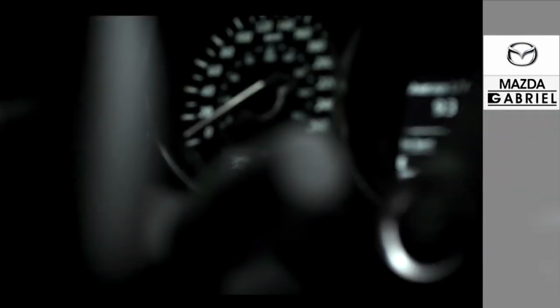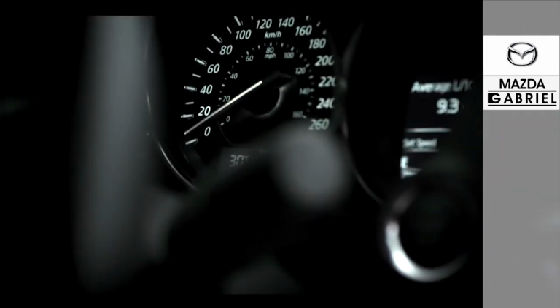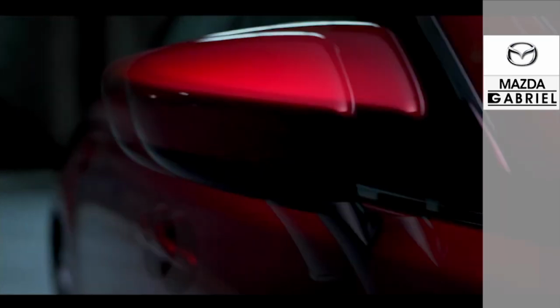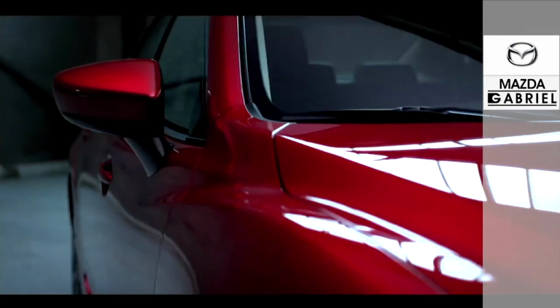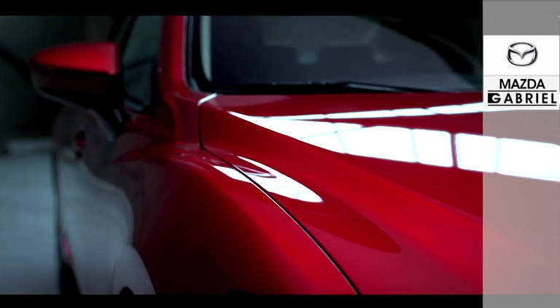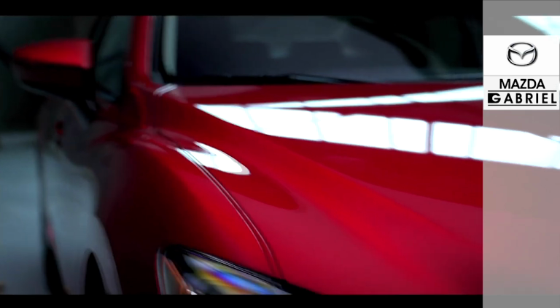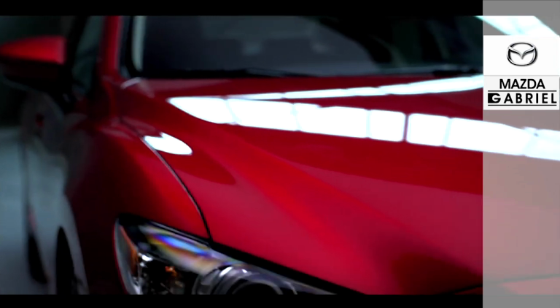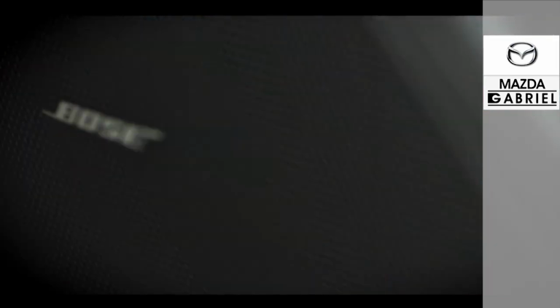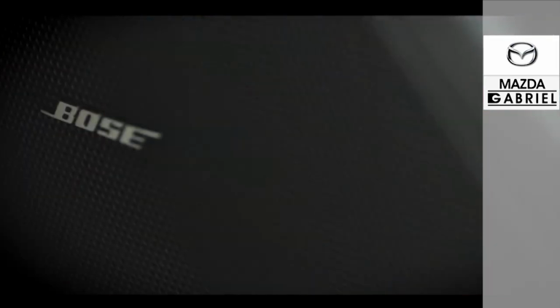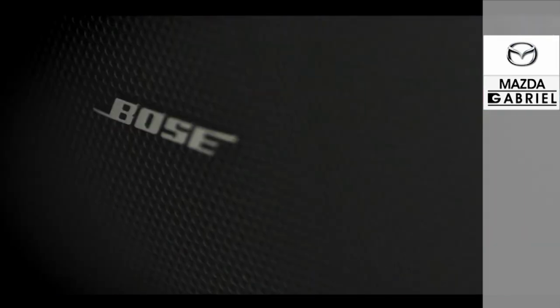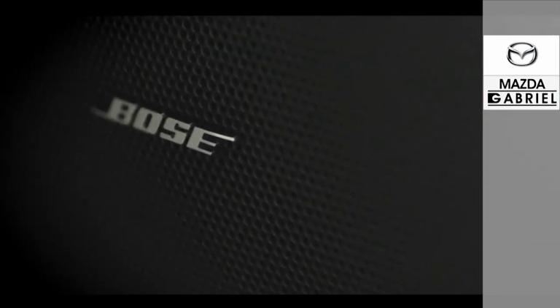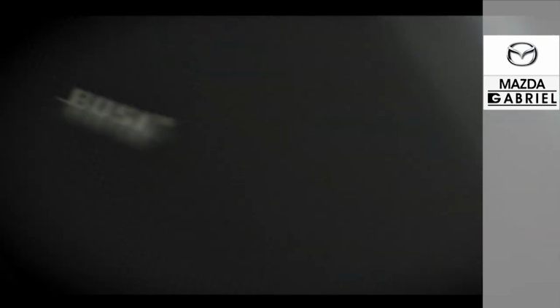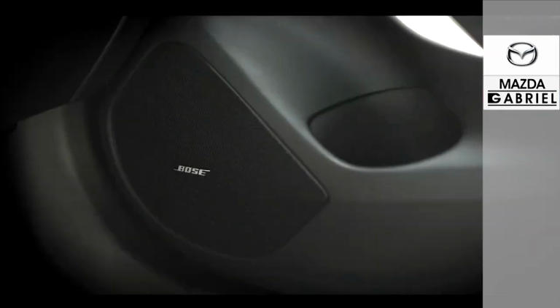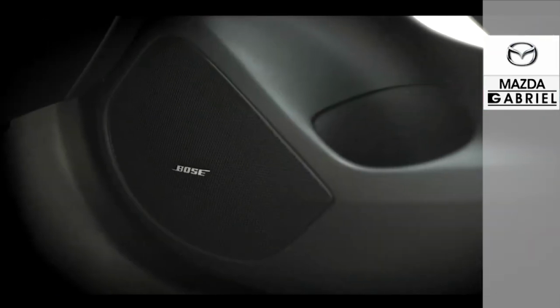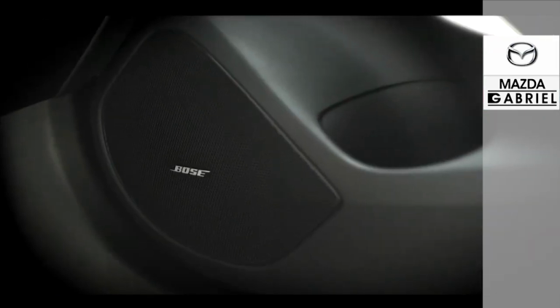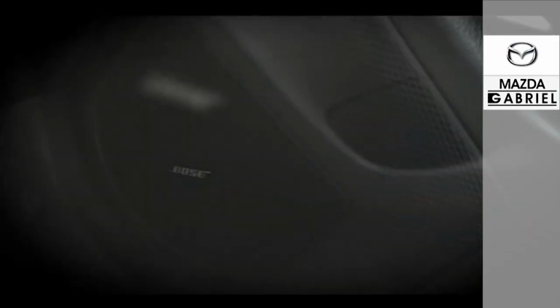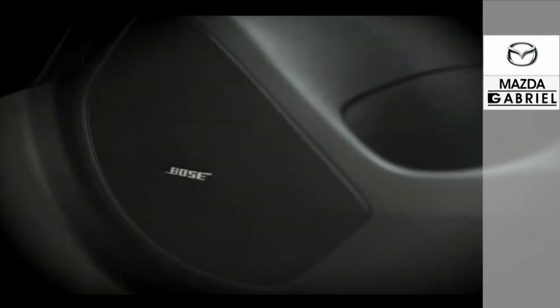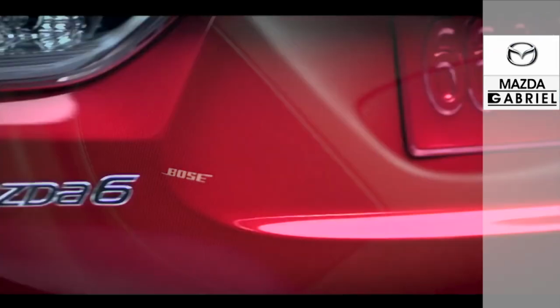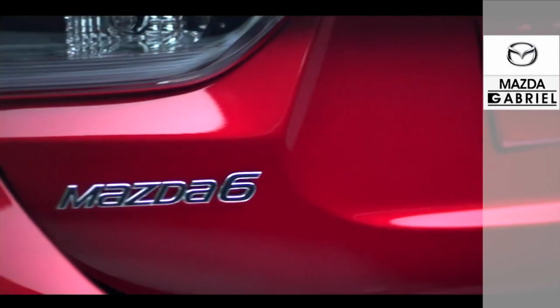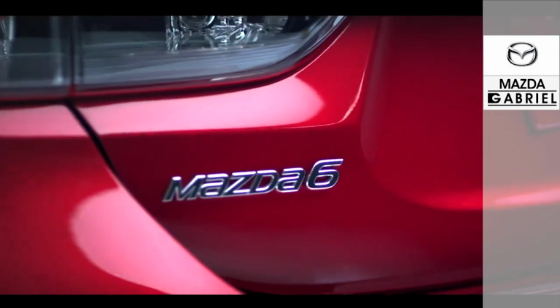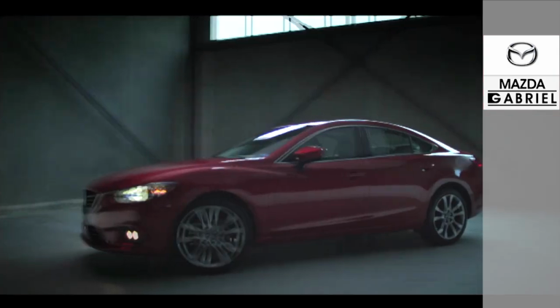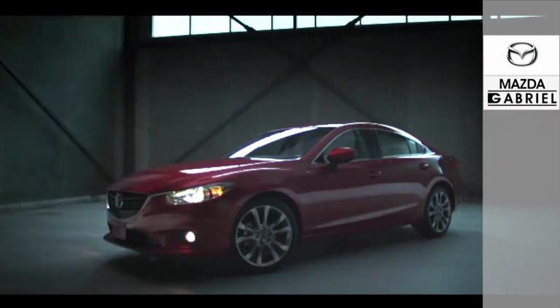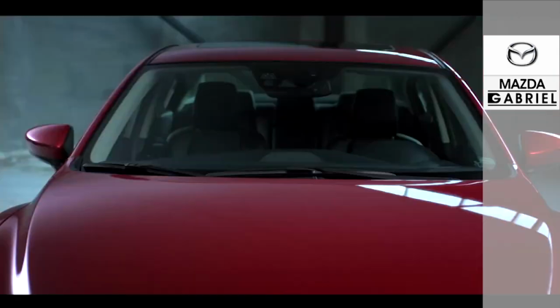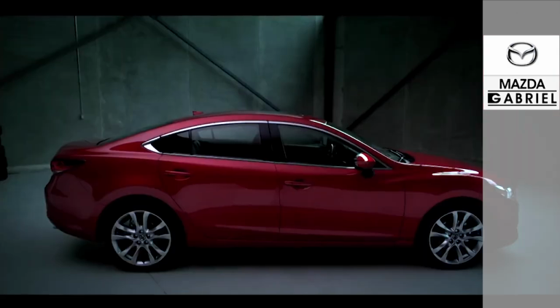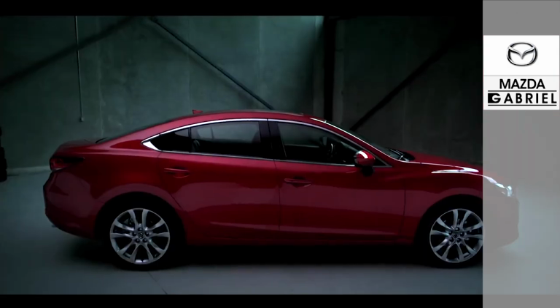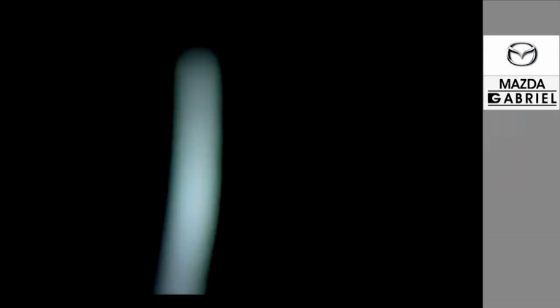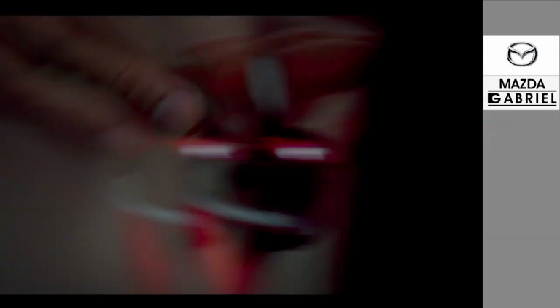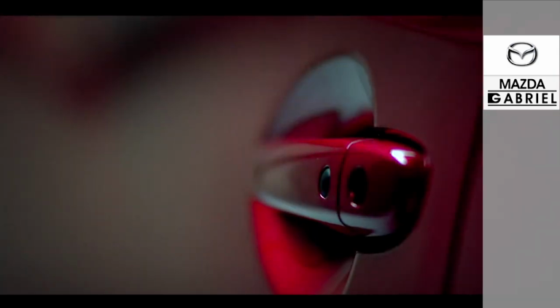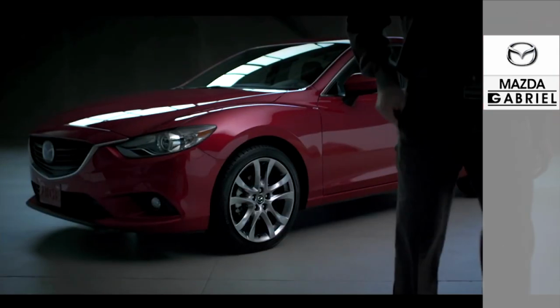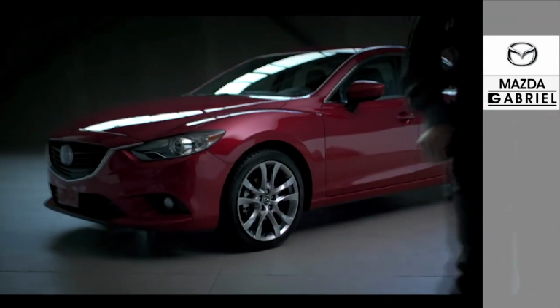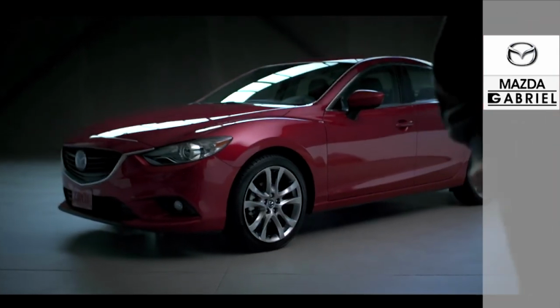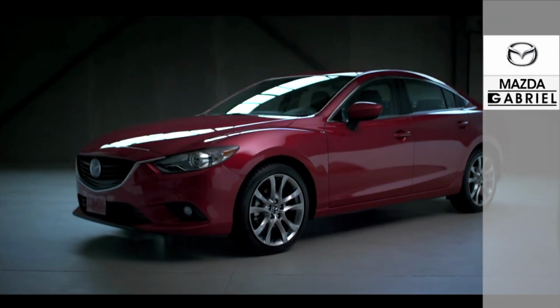And the all-new Mazda 6 doesn't stop there. How about a Bose surround sound system with 11 speakers? It all makes the 2014 Mazda 6 one of the most technologically advanced vehicles on the road today.